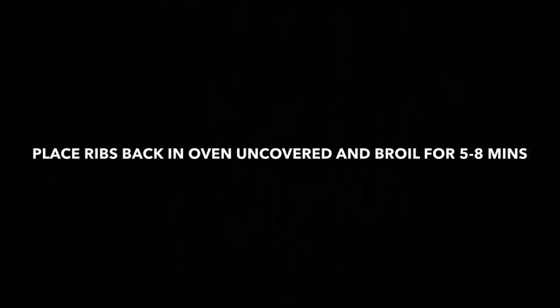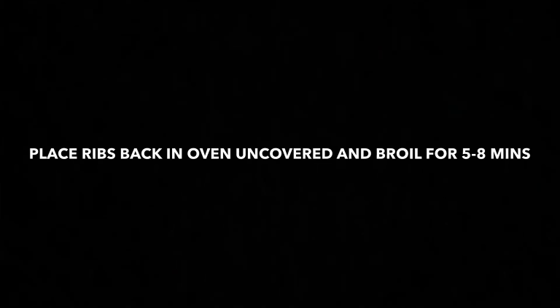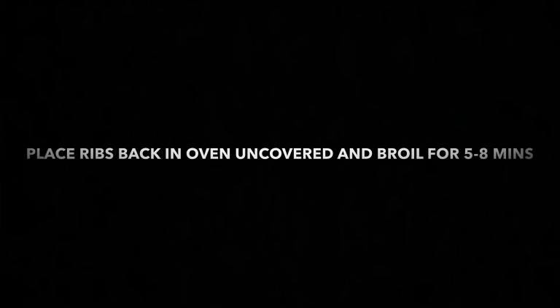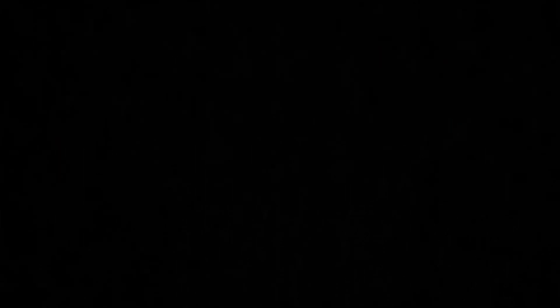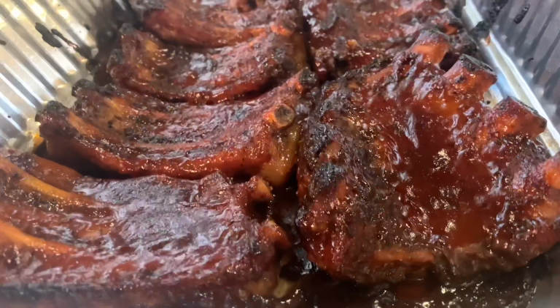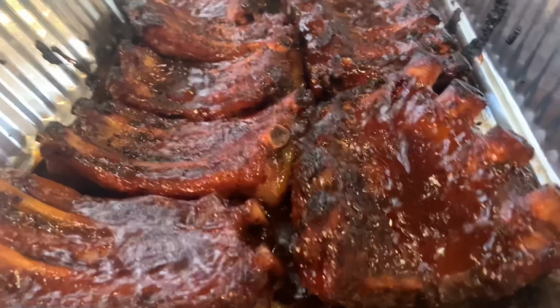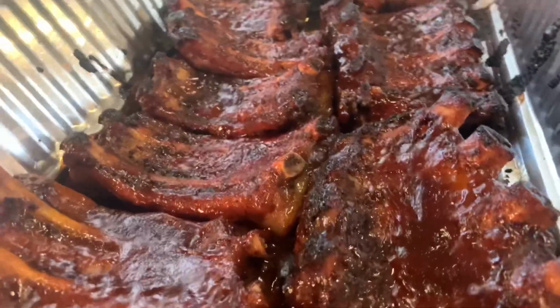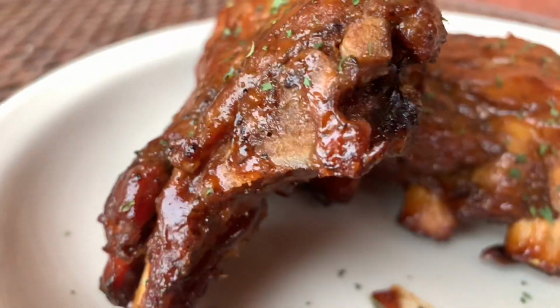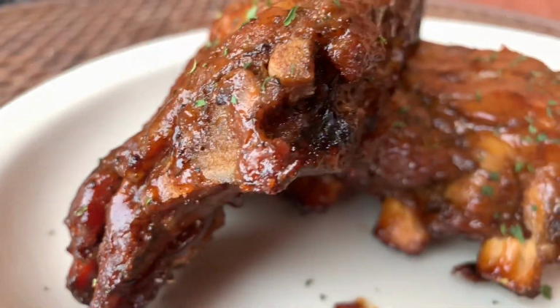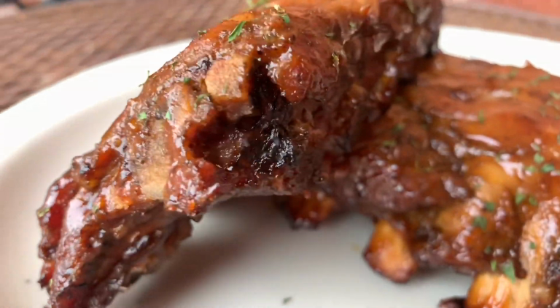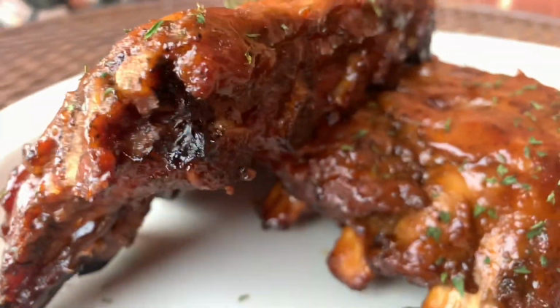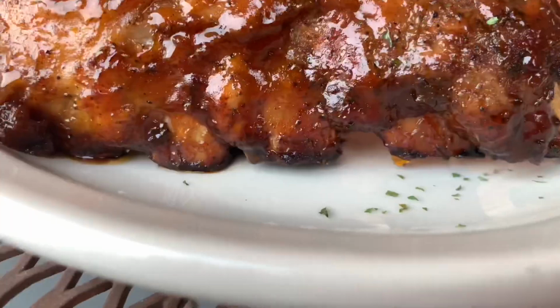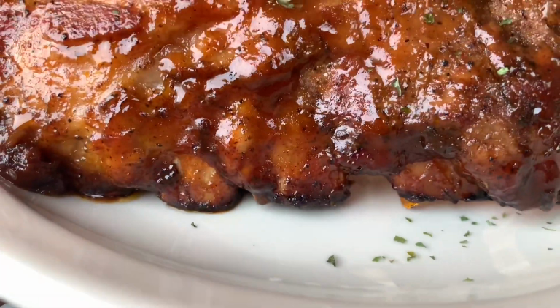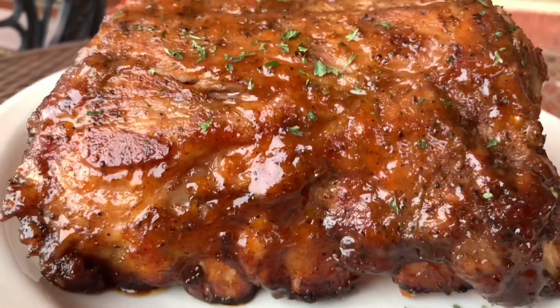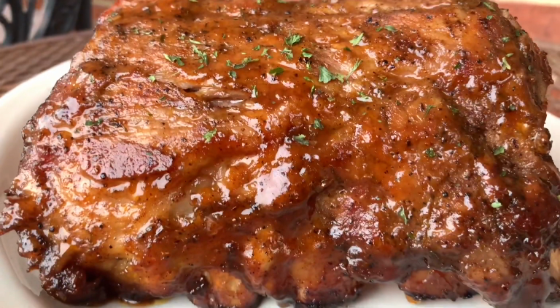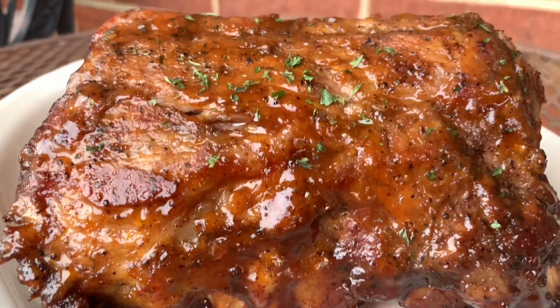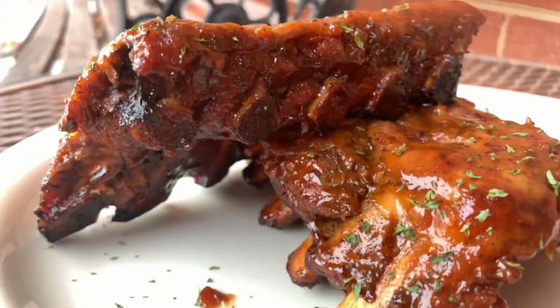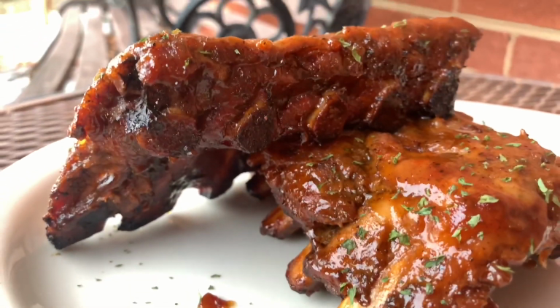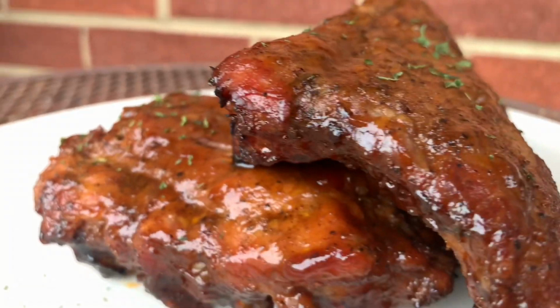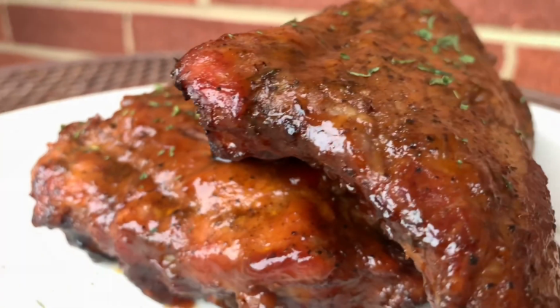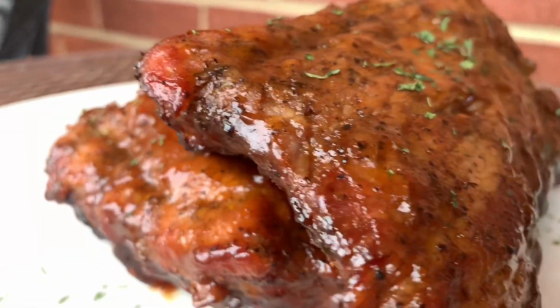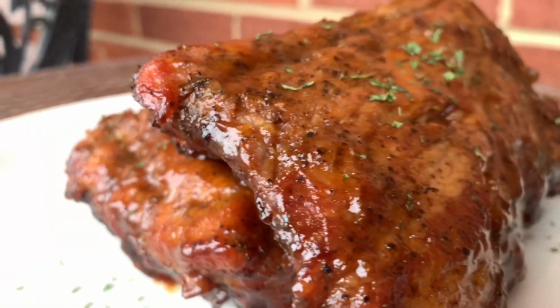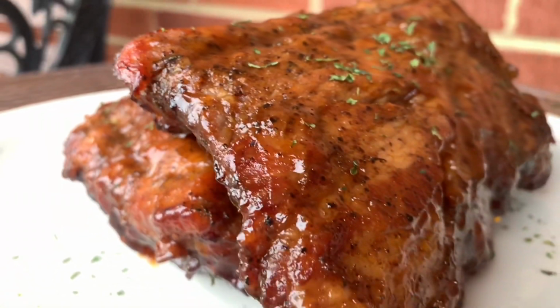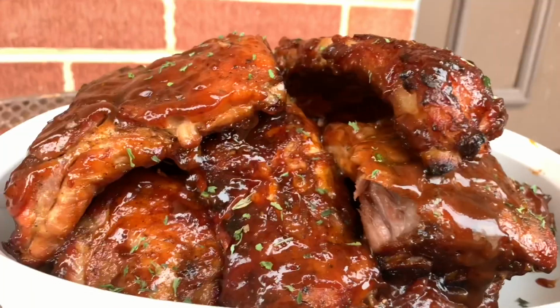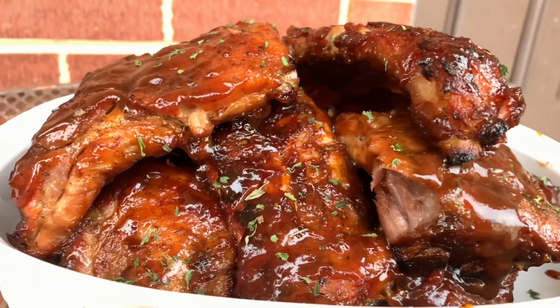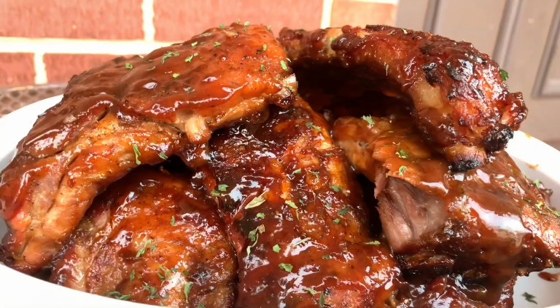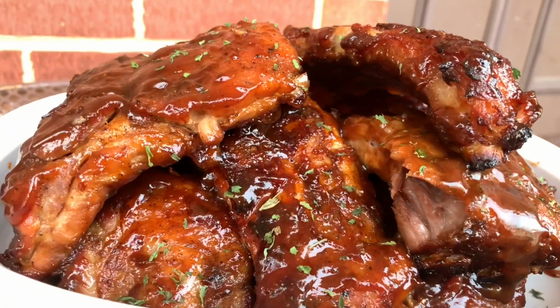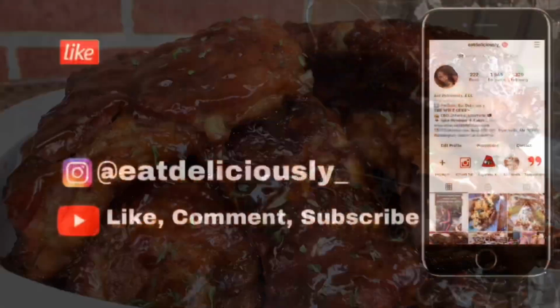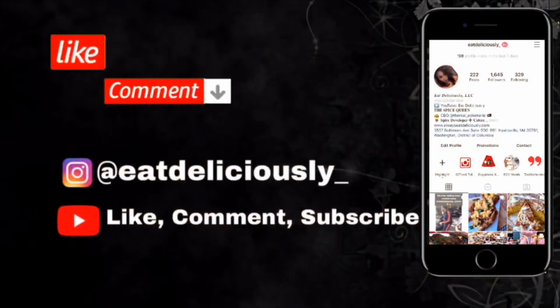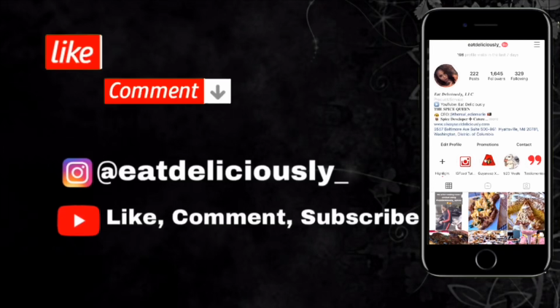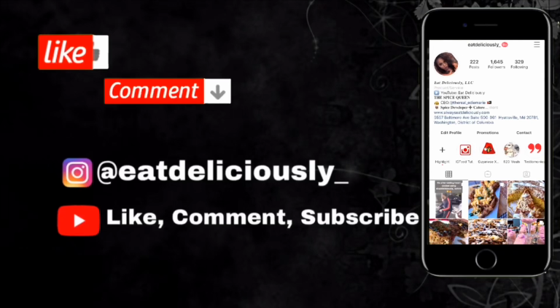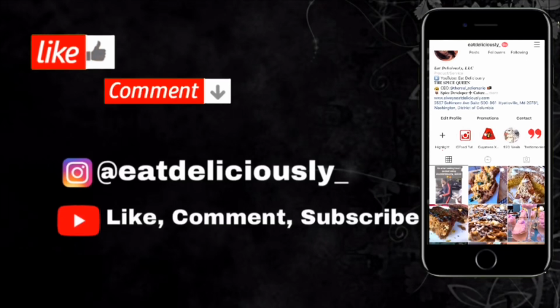That way the sauce can caramelize and get sticky on the rib, and then we have these sticky, nice, sweet honey barbecue ribs.